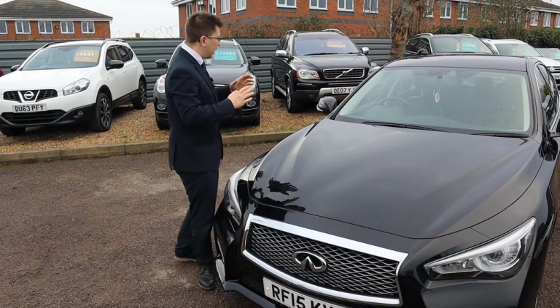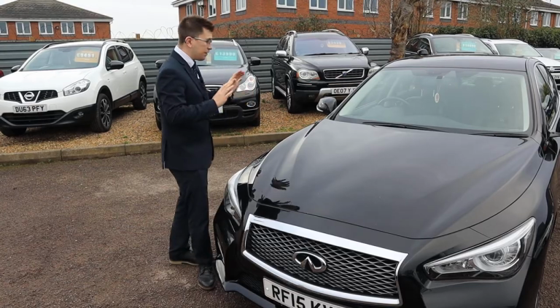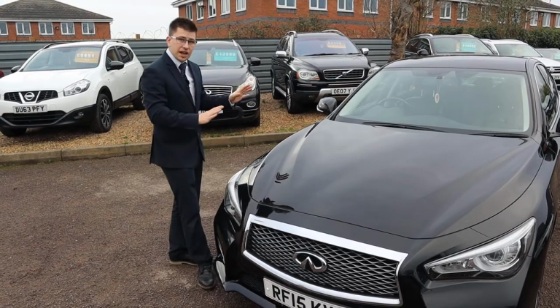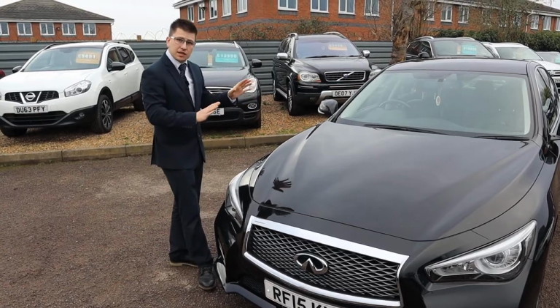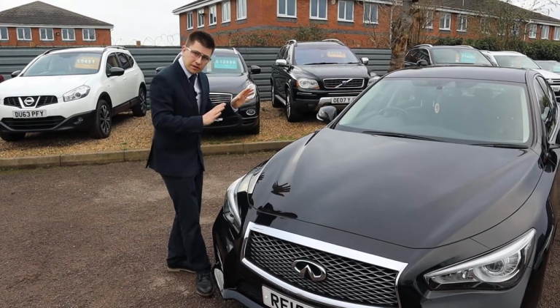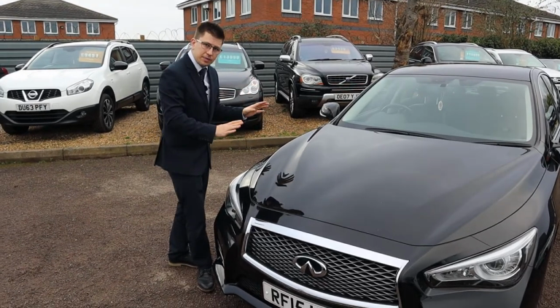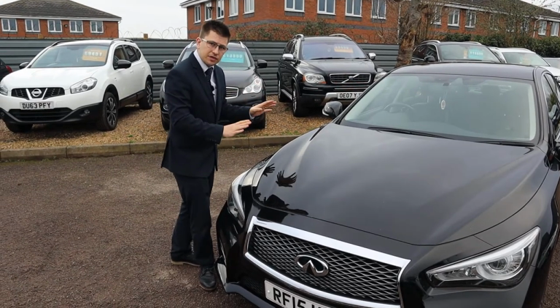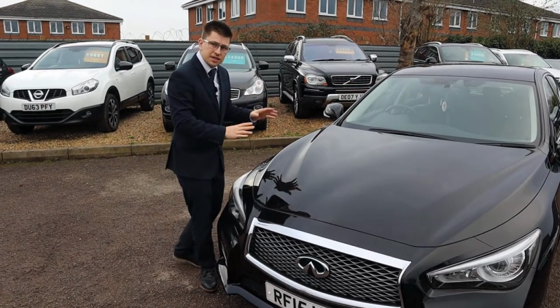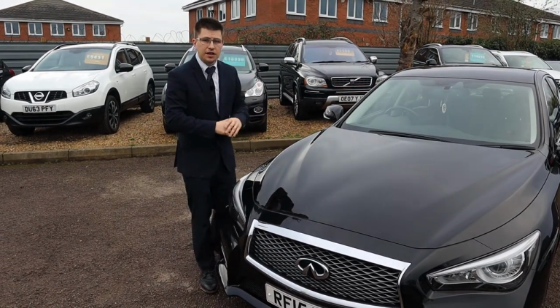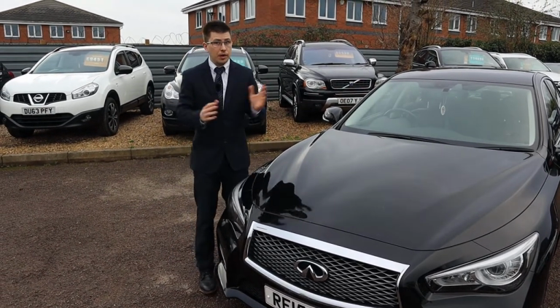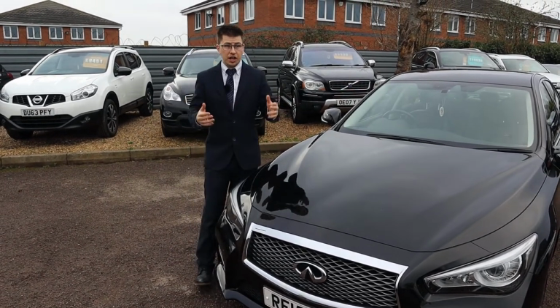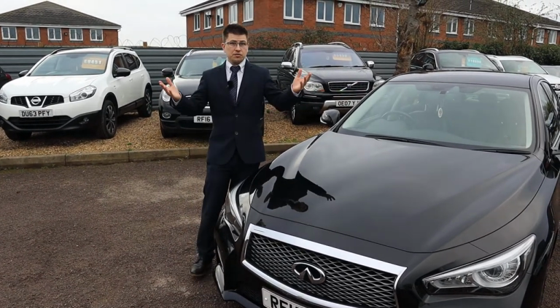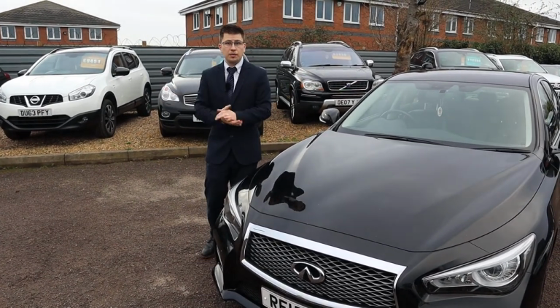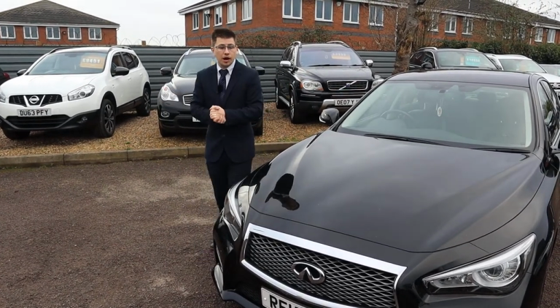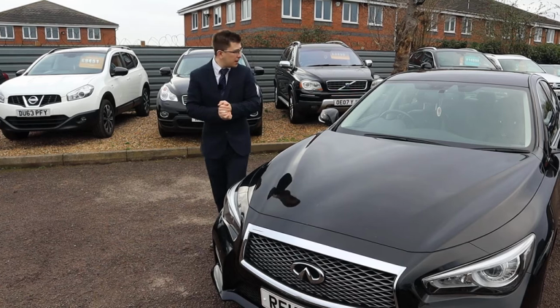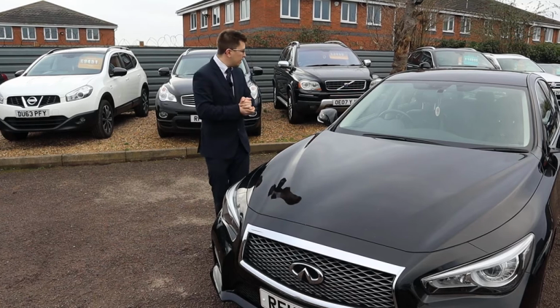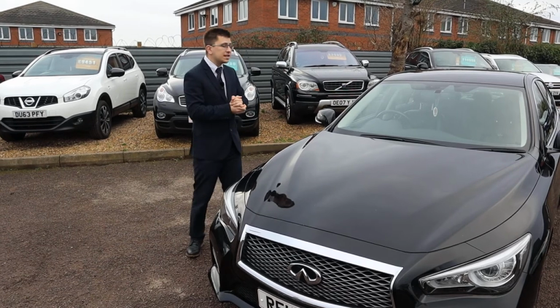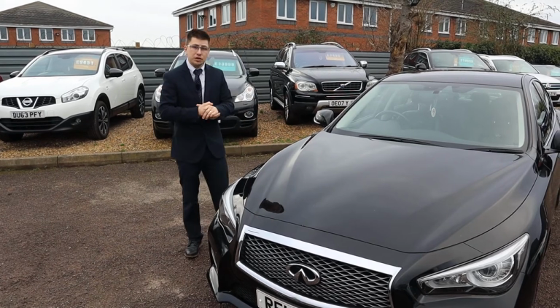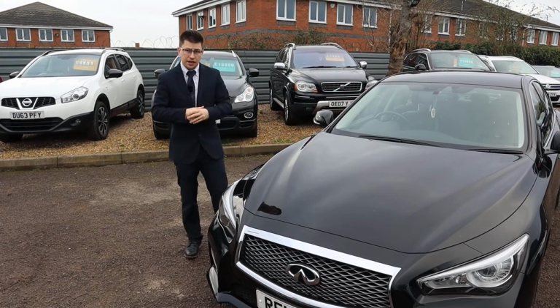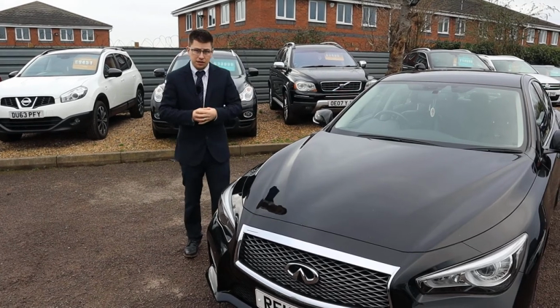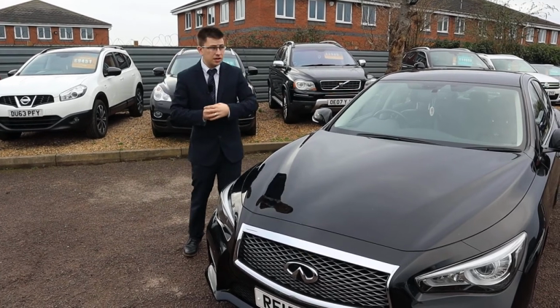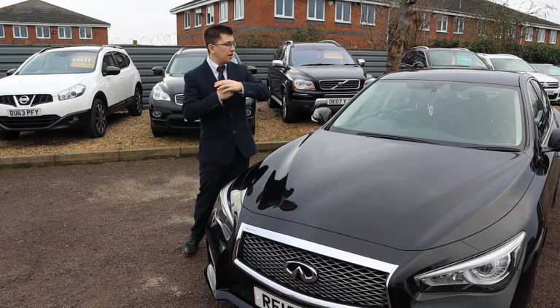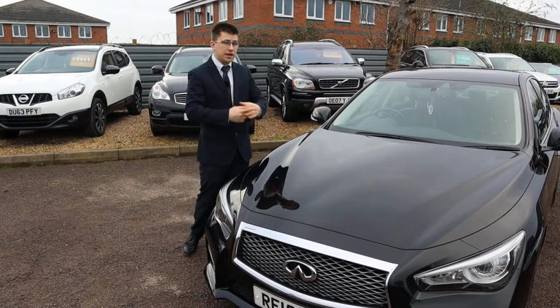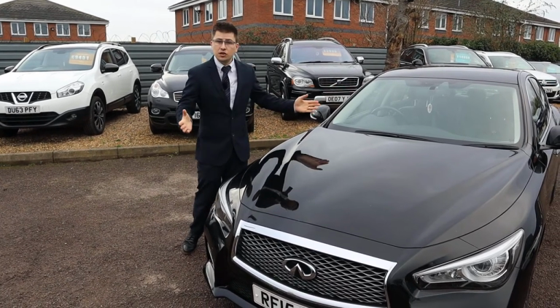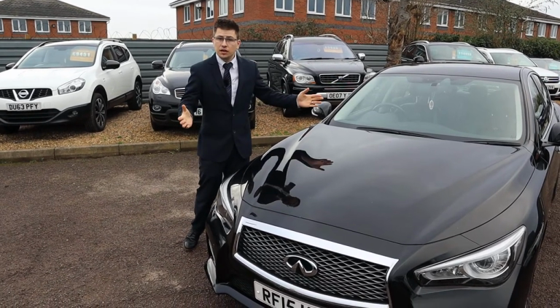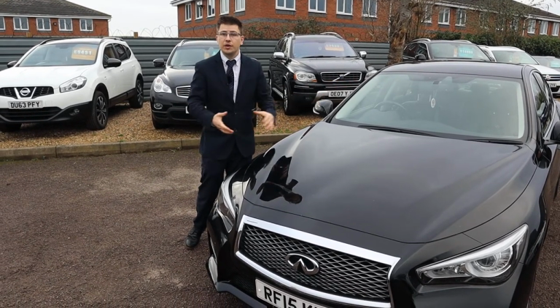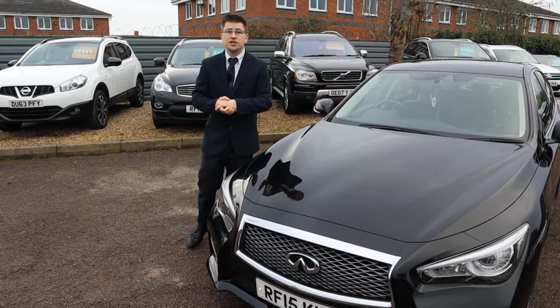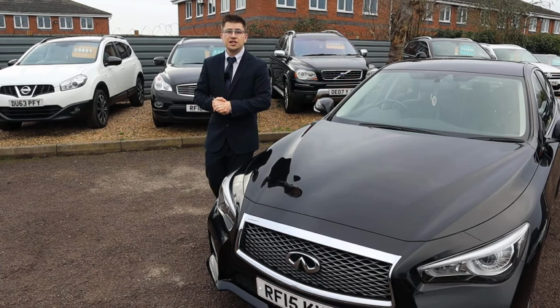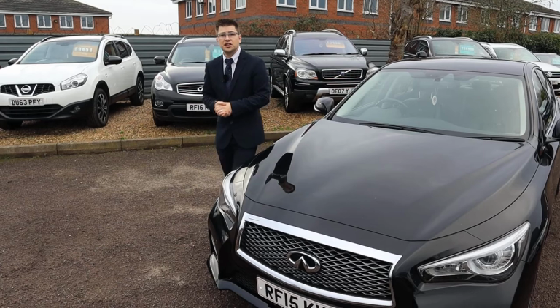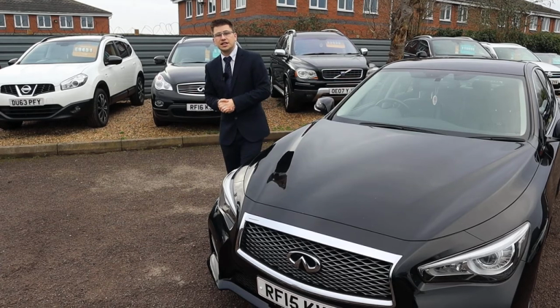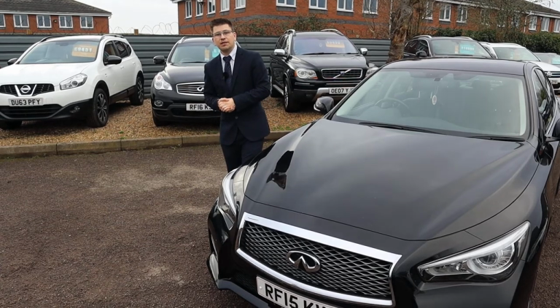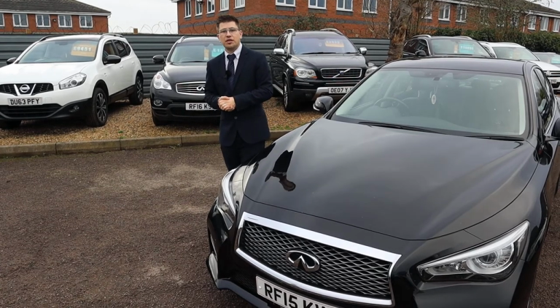If you're looking for finance, we've got very competitive rates. Part exchange is no problem either. This is as beautiful as it looks — give us a call on 01926 267813.